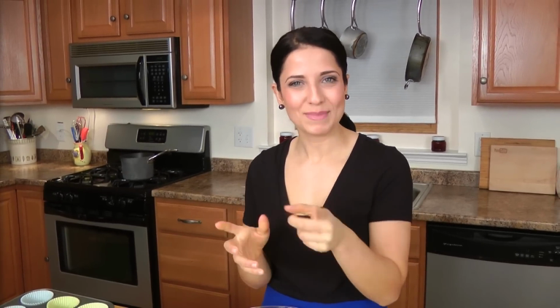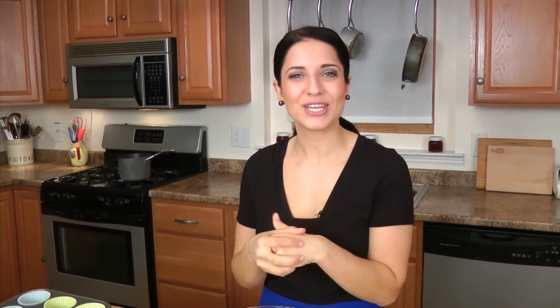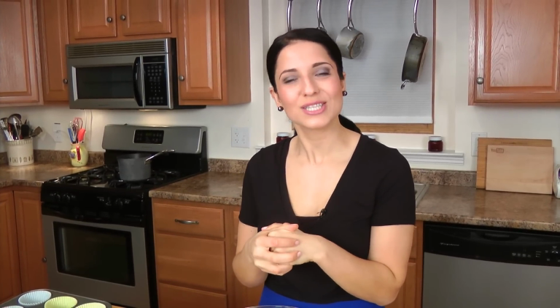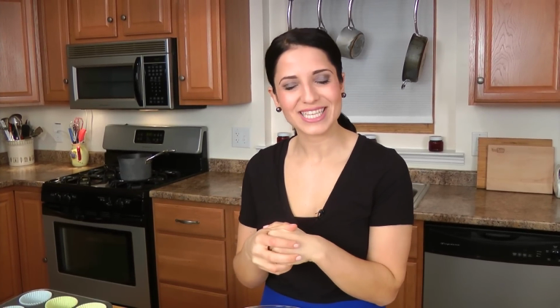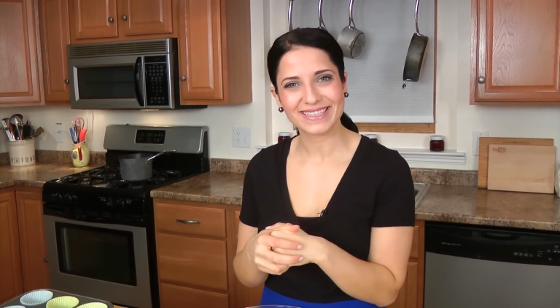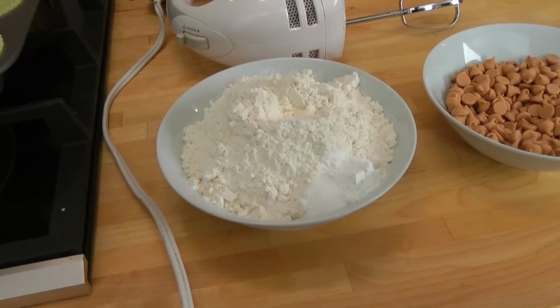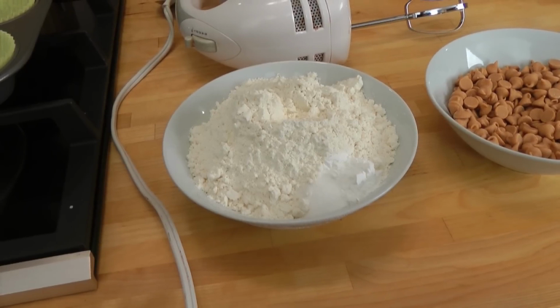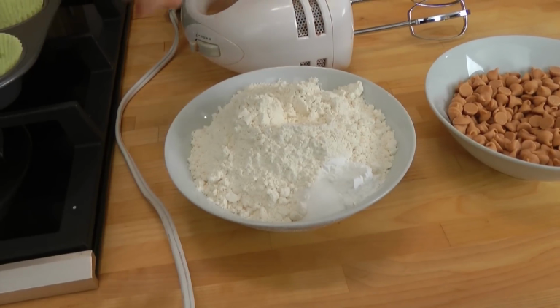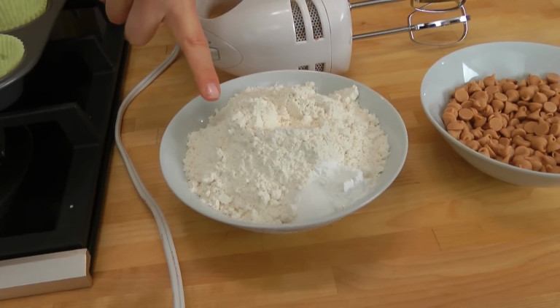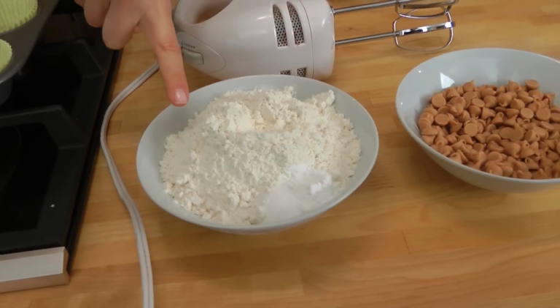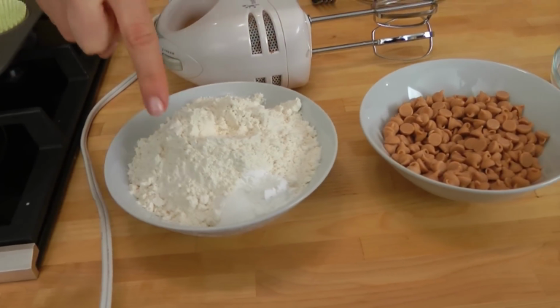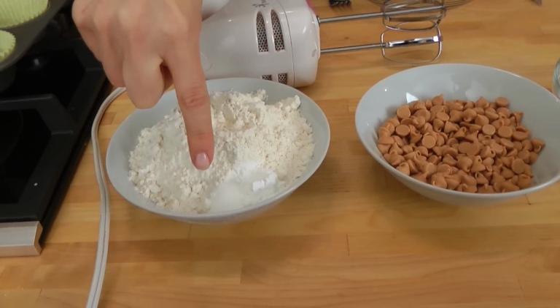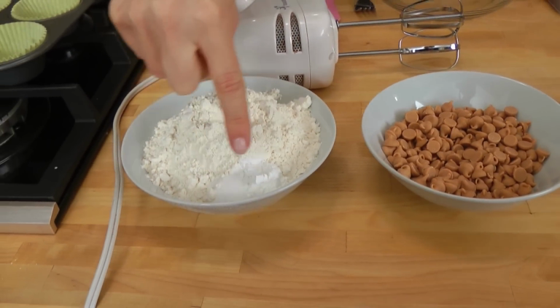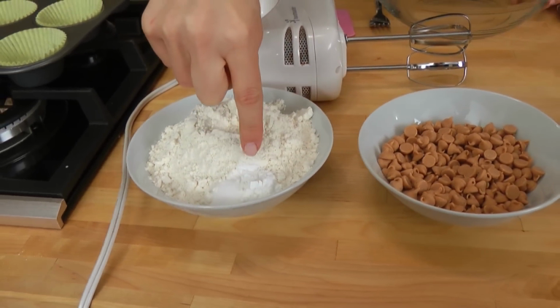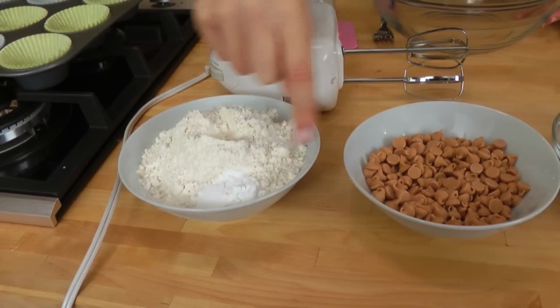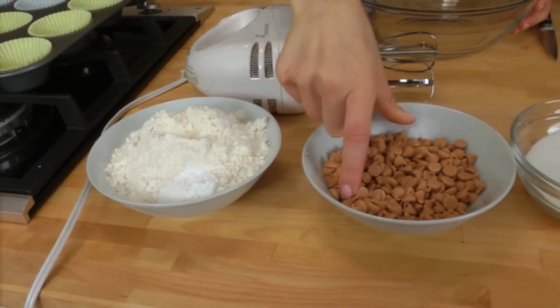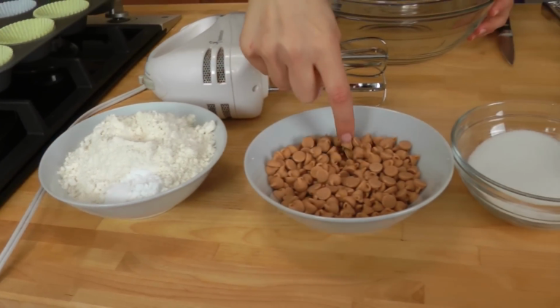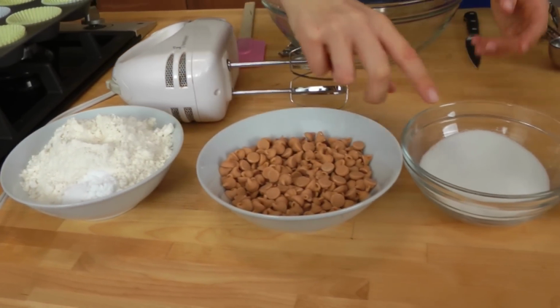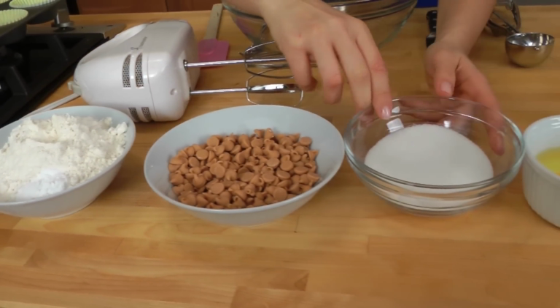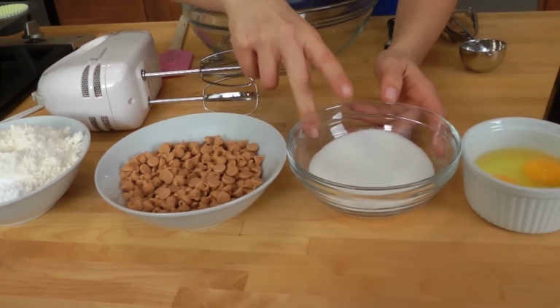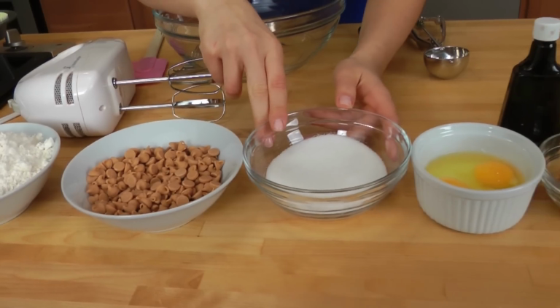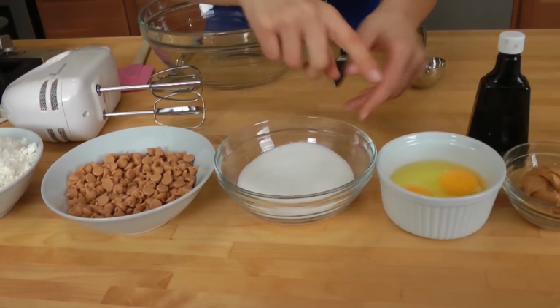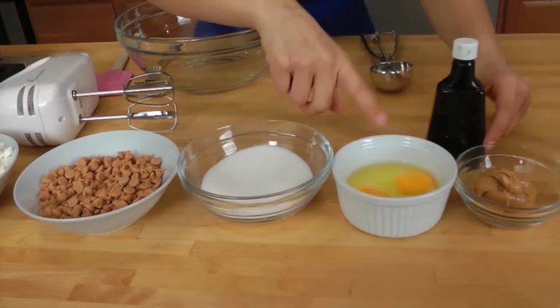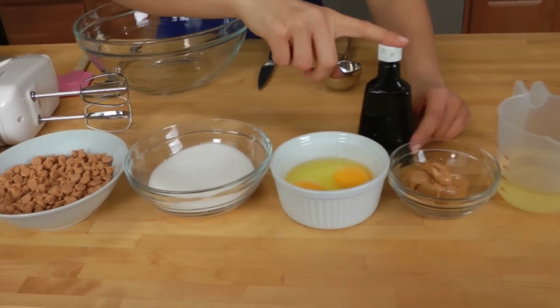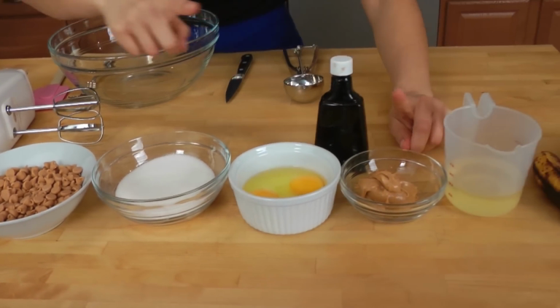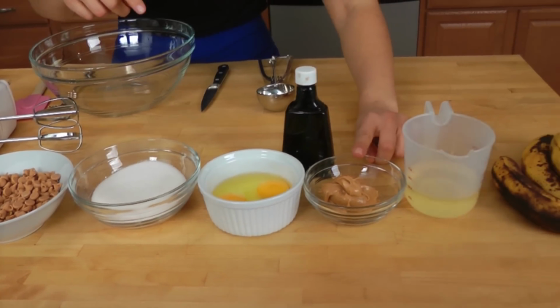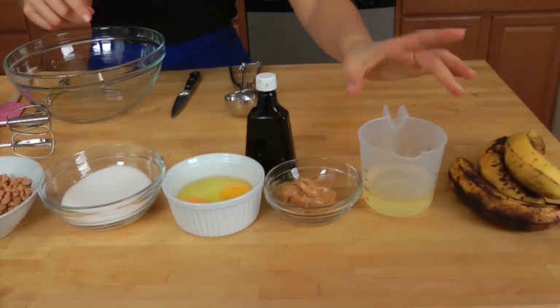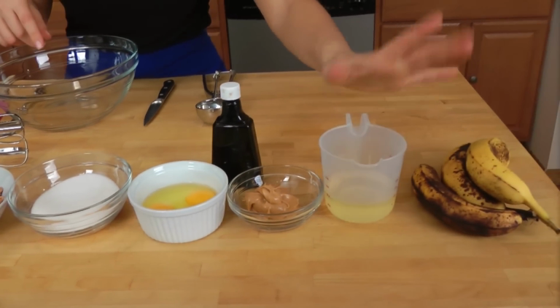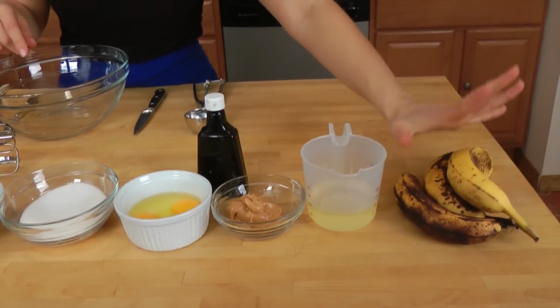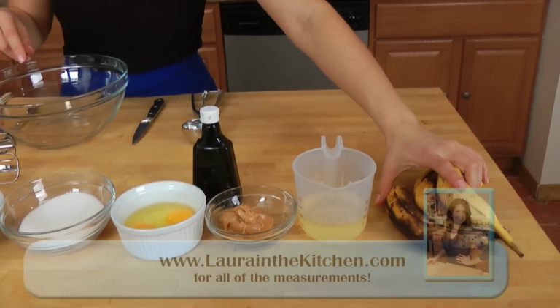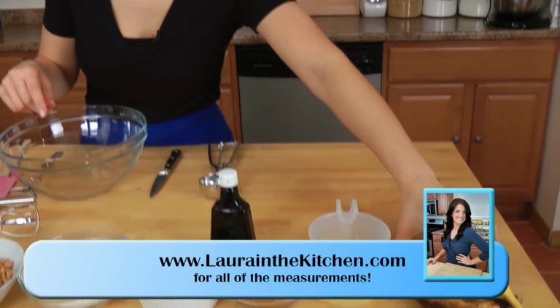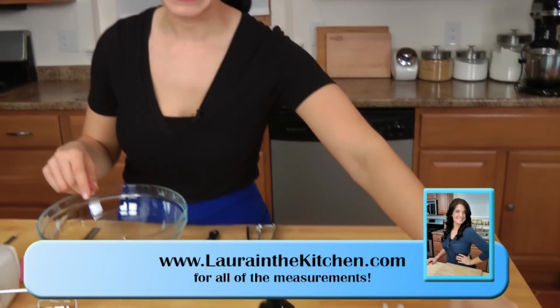Let me take care of the ingredients so we can get started. You're going to need some all purpose plain flour, salt, baking powder, peanut butter chips, regular plain granulated sugar, eggs, vanilla, smooth peanut butter, vegetable oil, and some bananas.